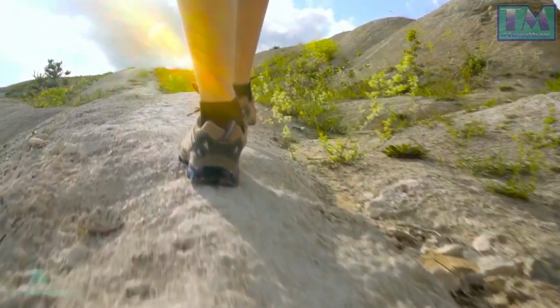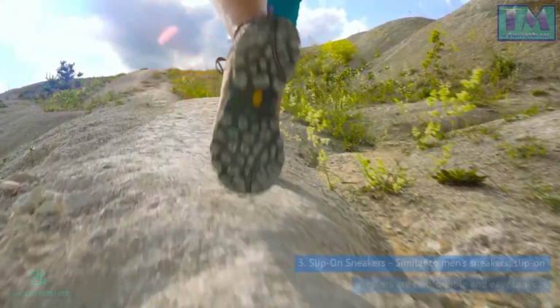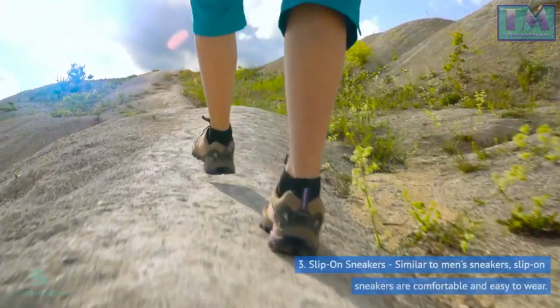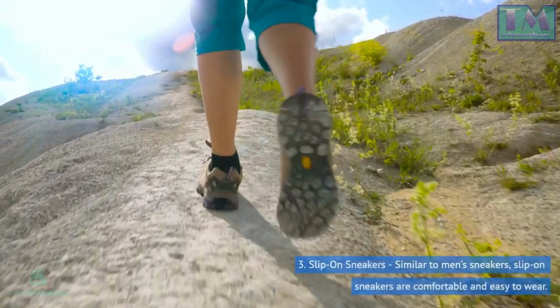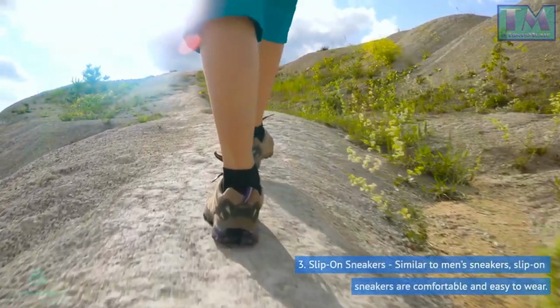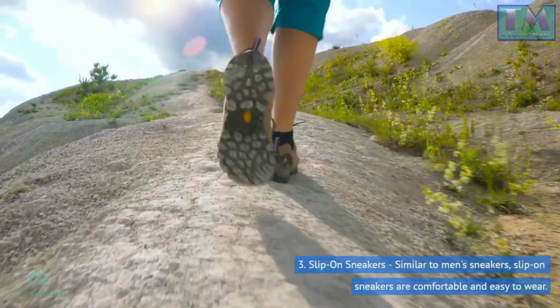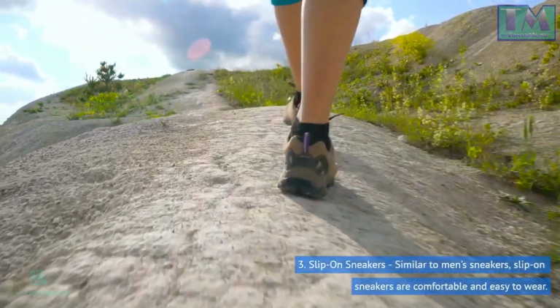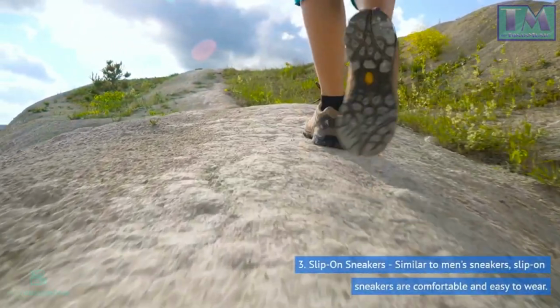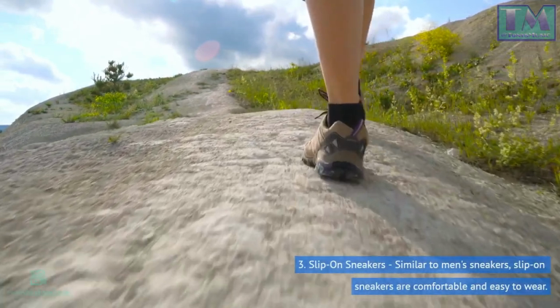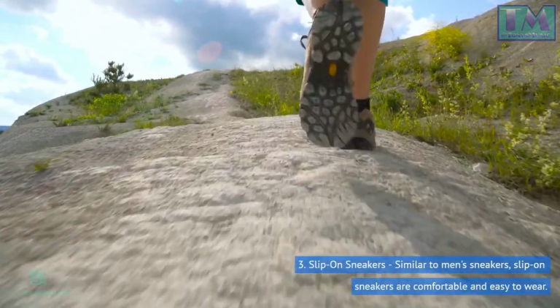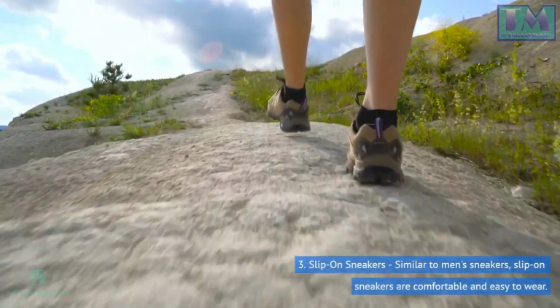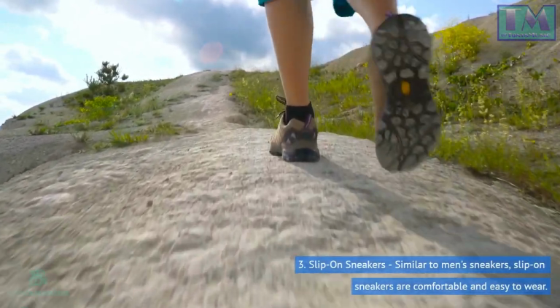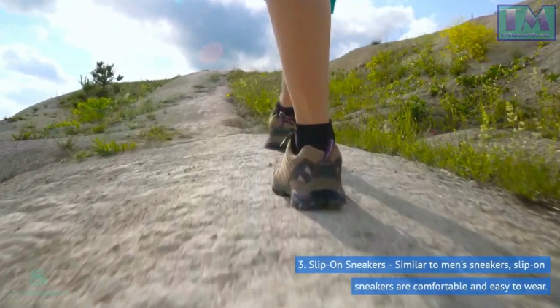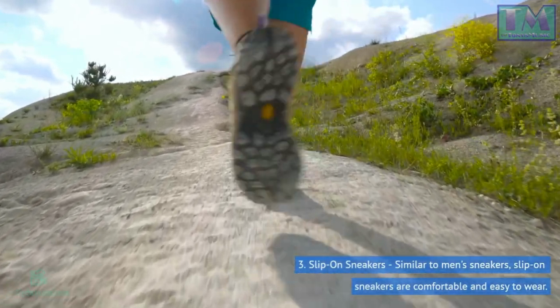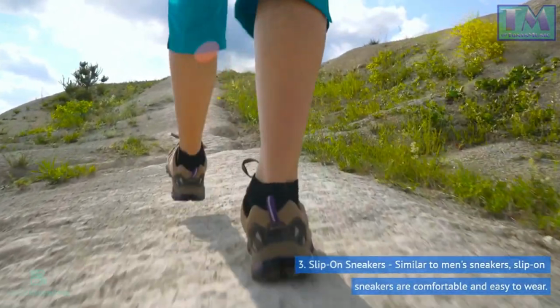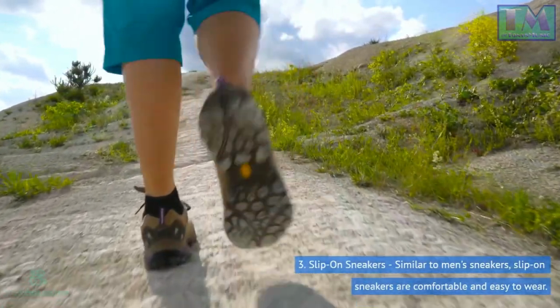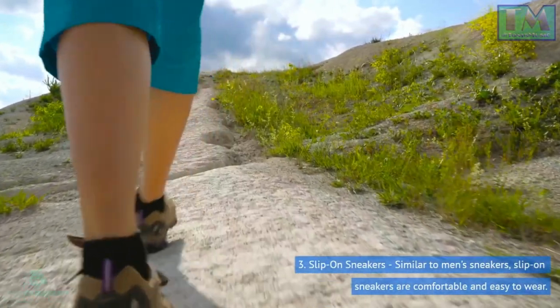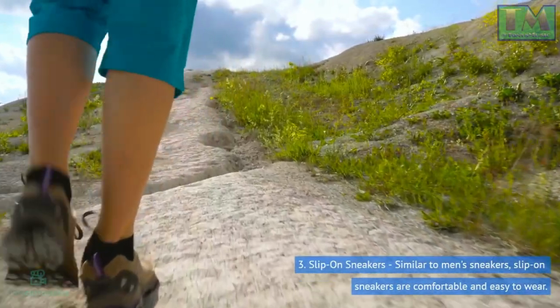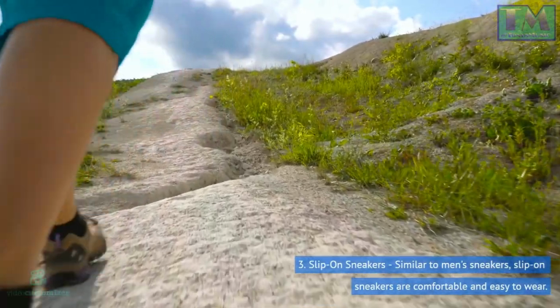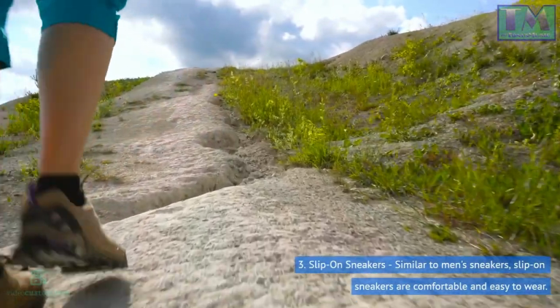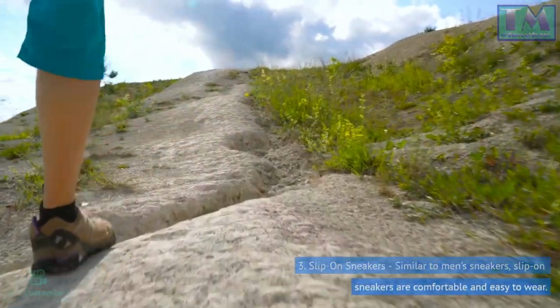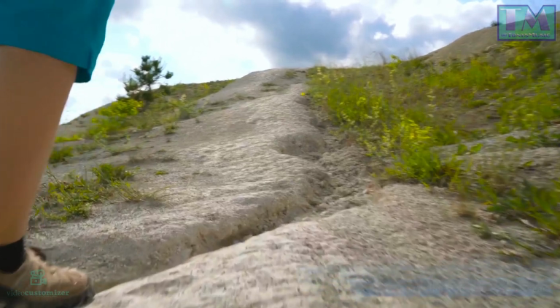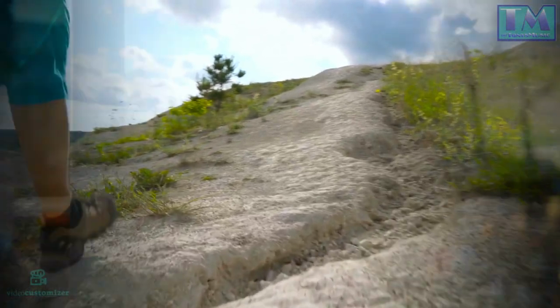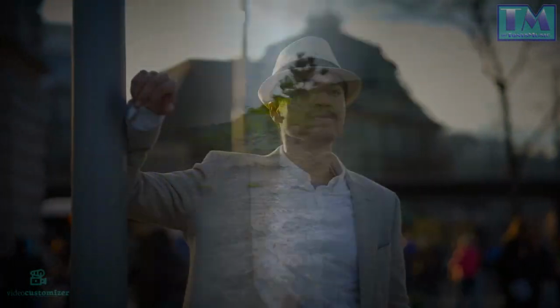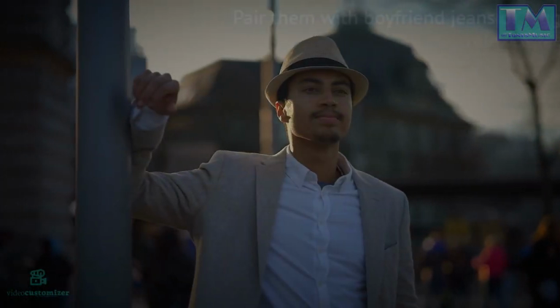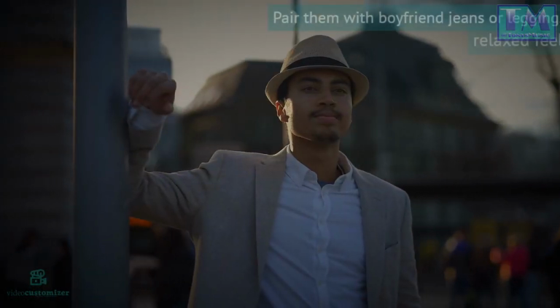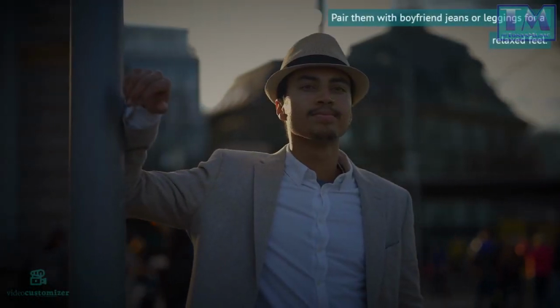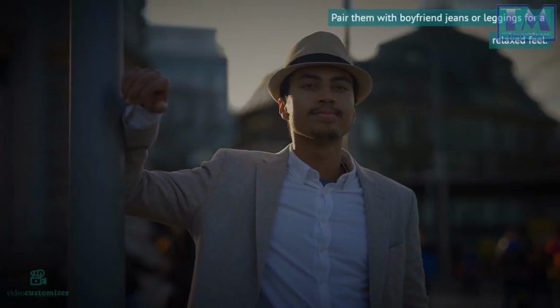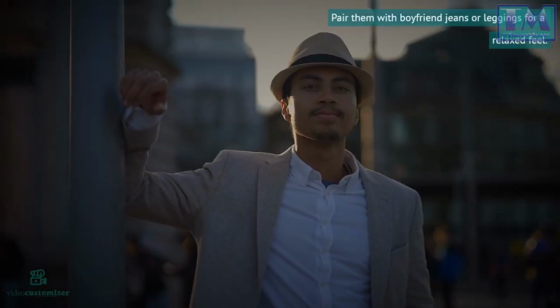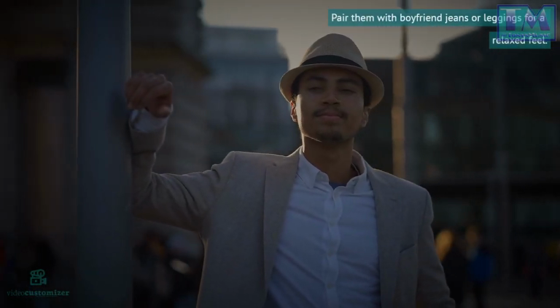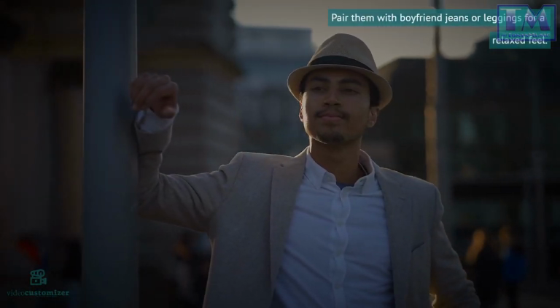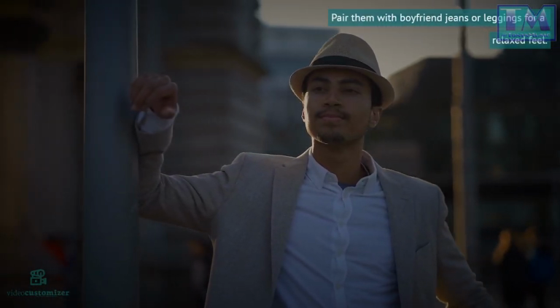3. Slip-on sneakers. Similar to men's sneakers, slip-on sneakers are comfortable and easy to wear. Pair them with boyfriend jeans or leggings for a relaxed feel.